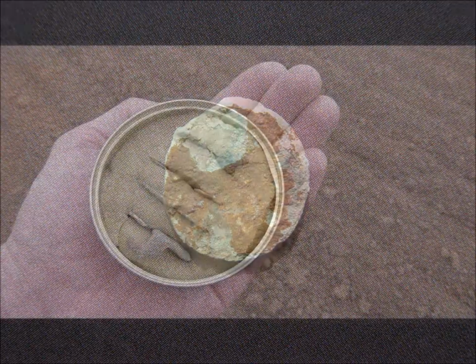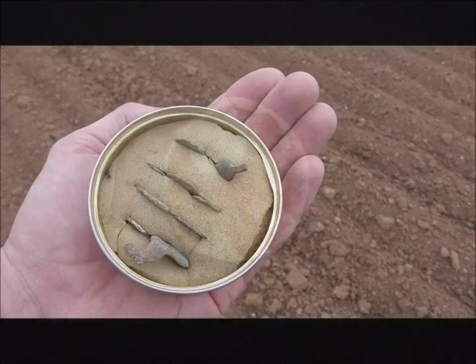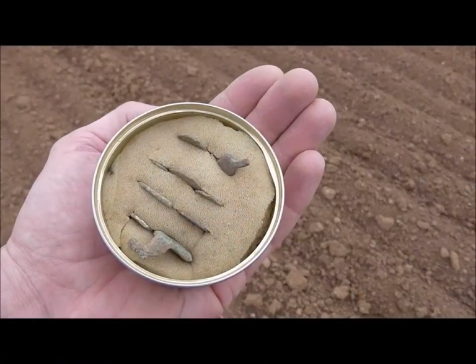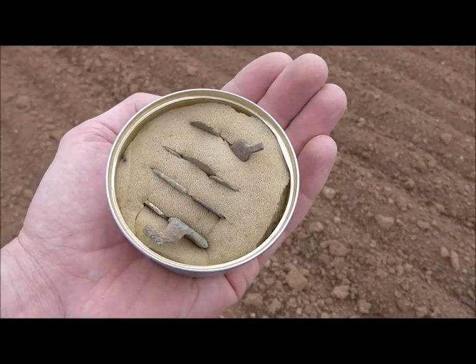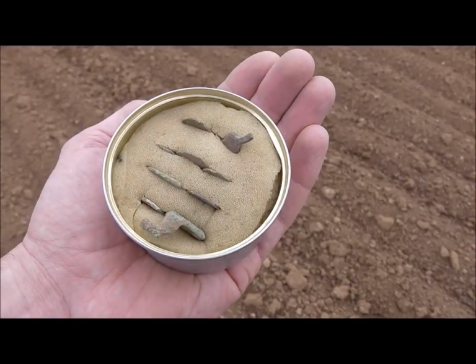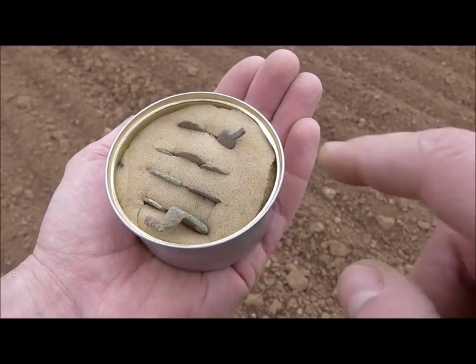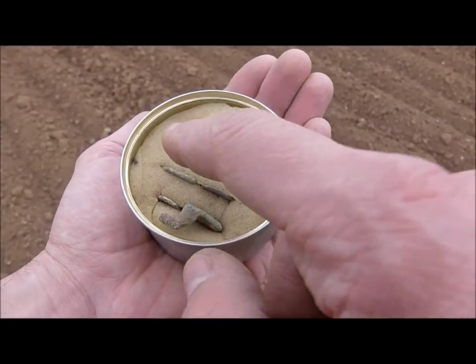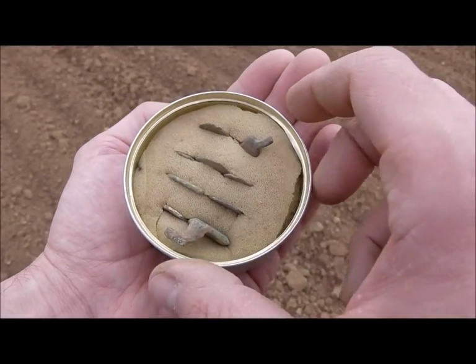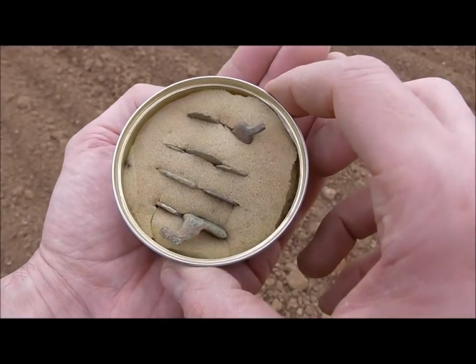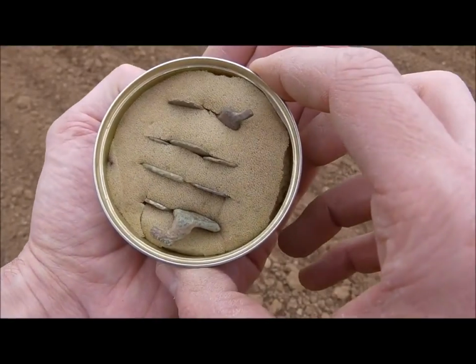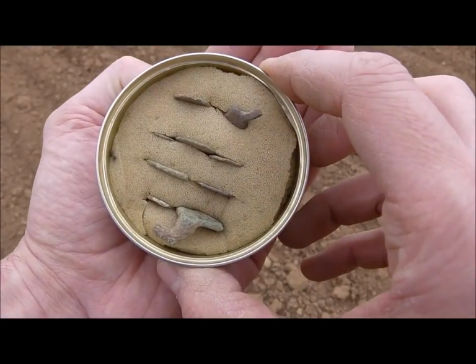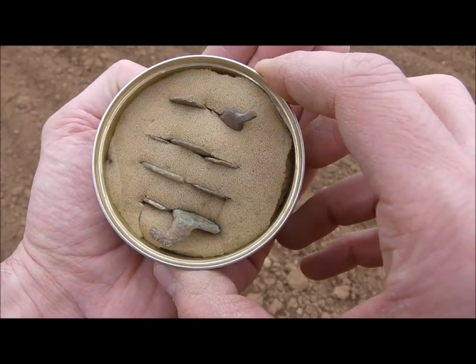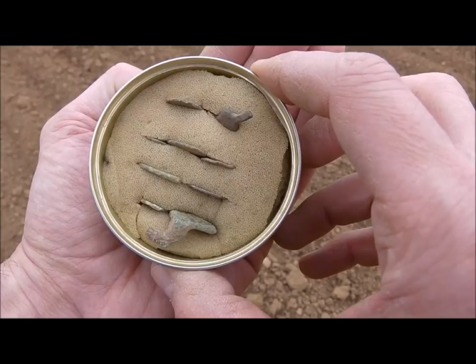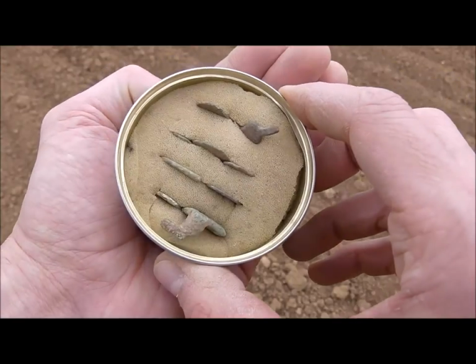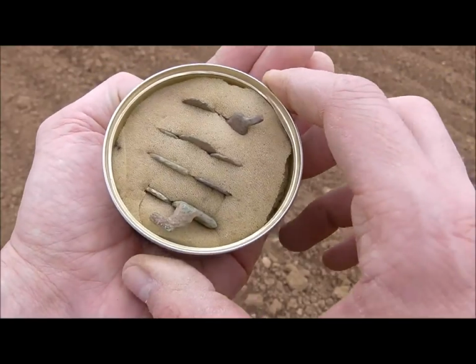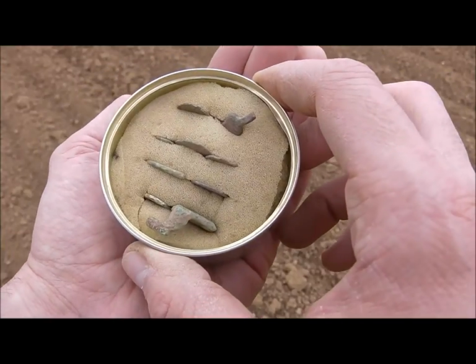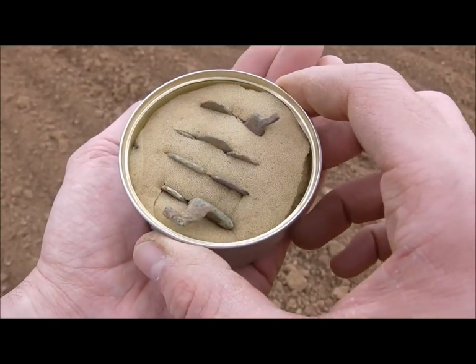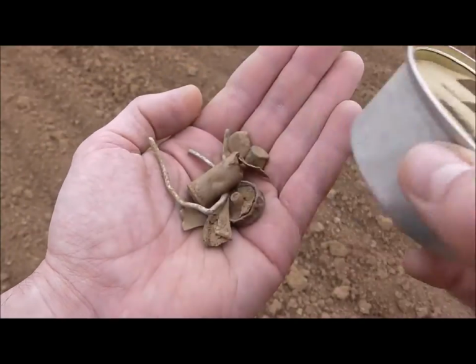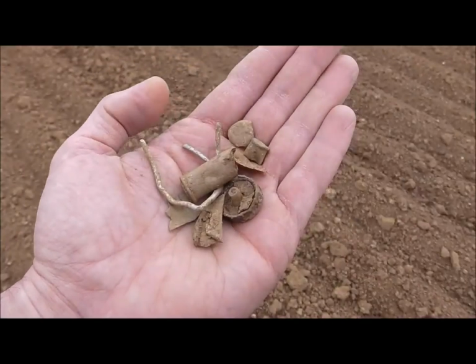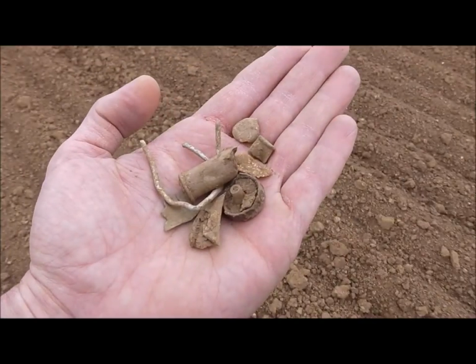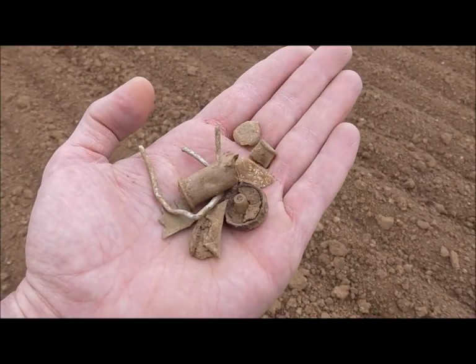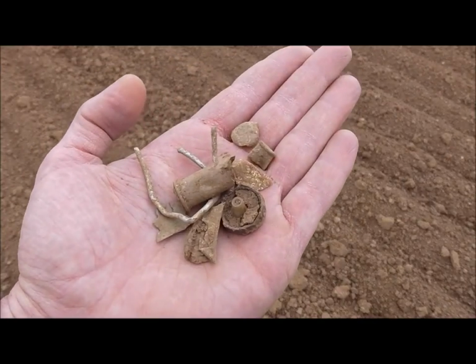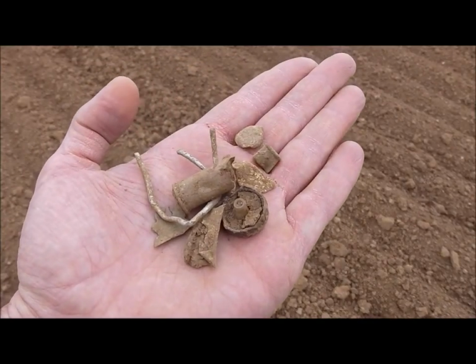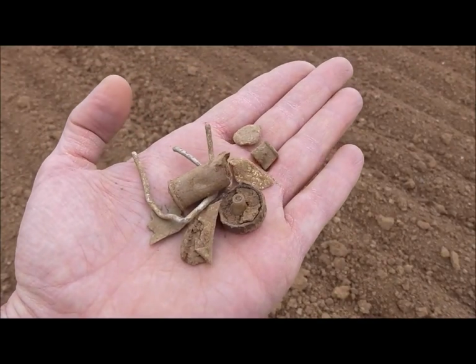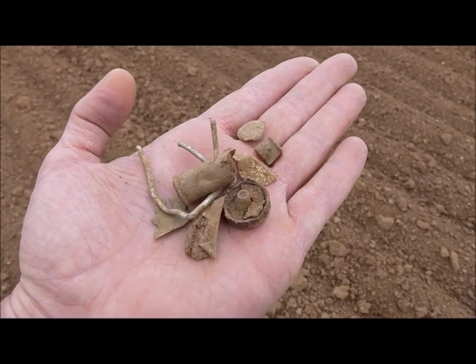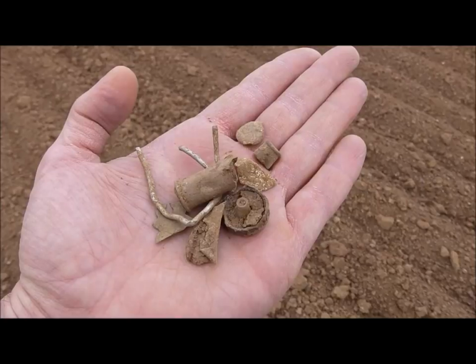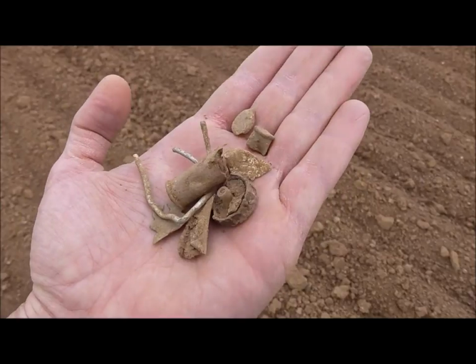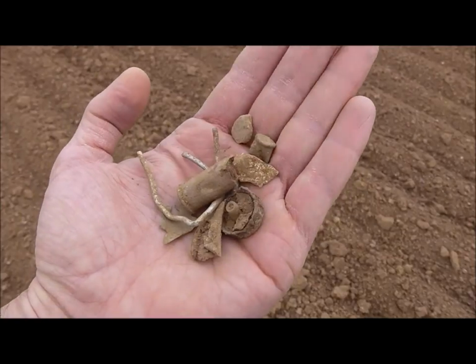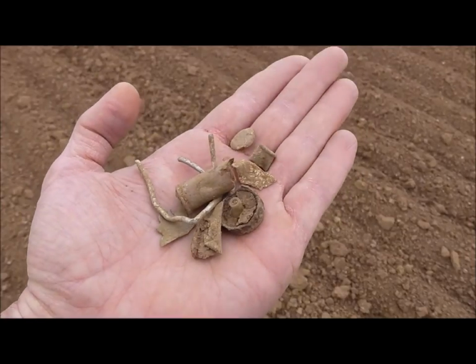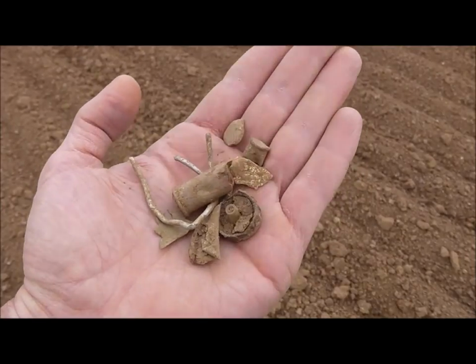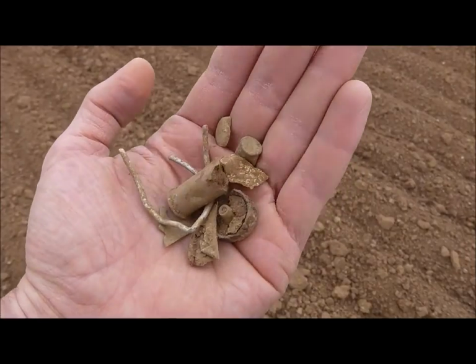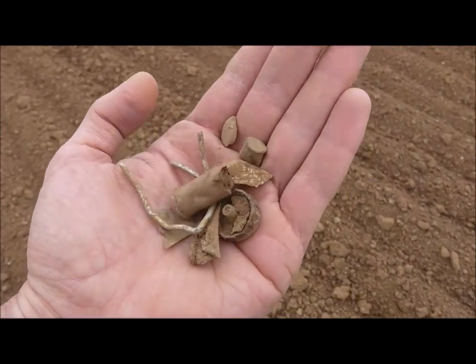What an amazing day! Look at the good finds, and look at the trash I found so far. I can't complain, can I?